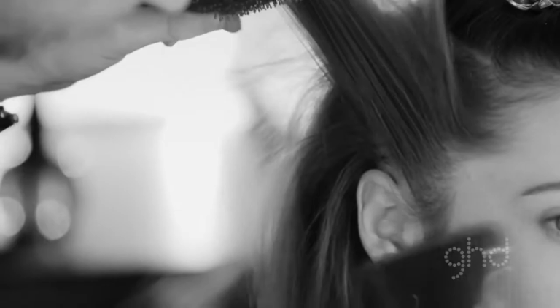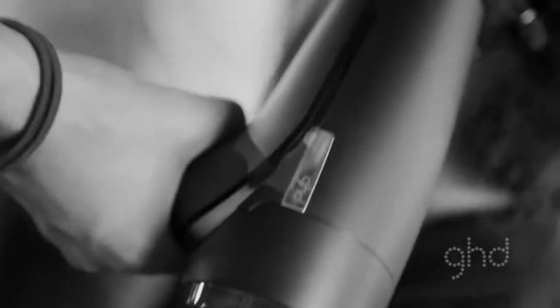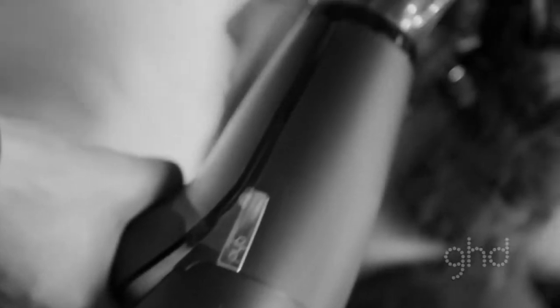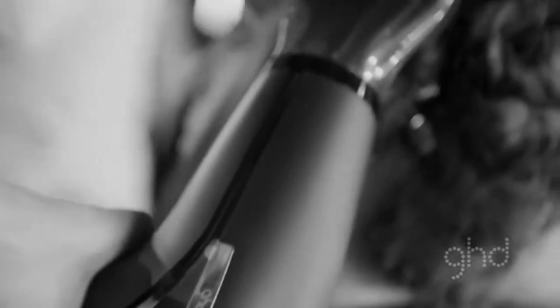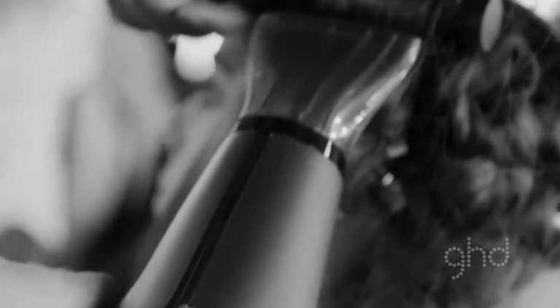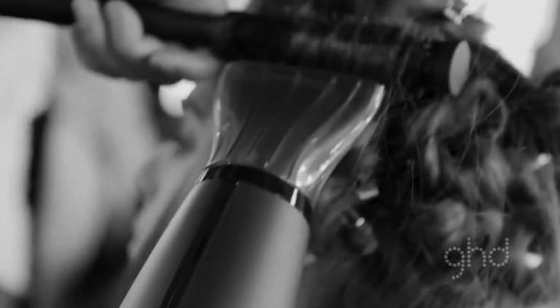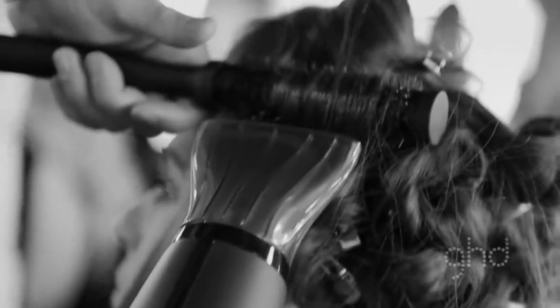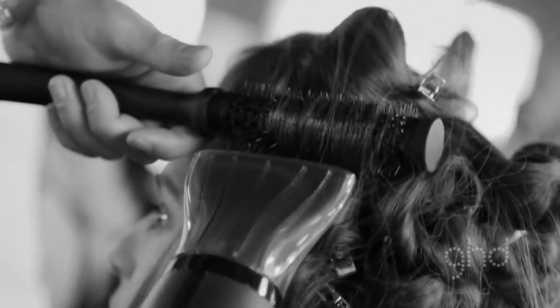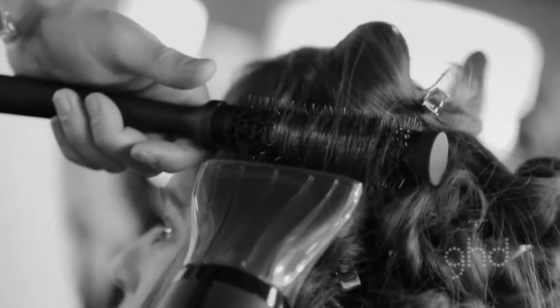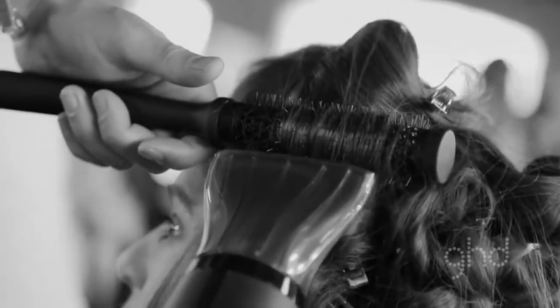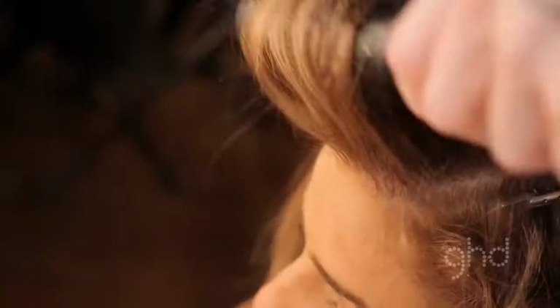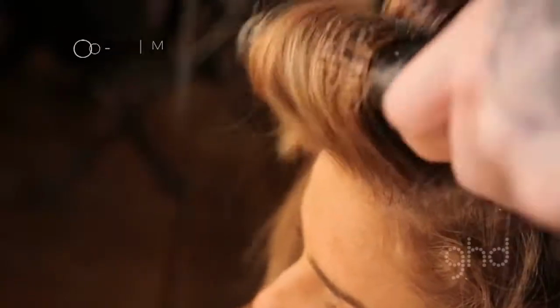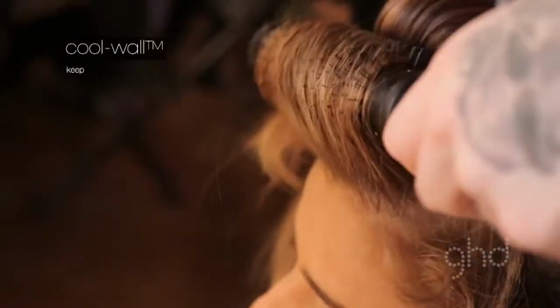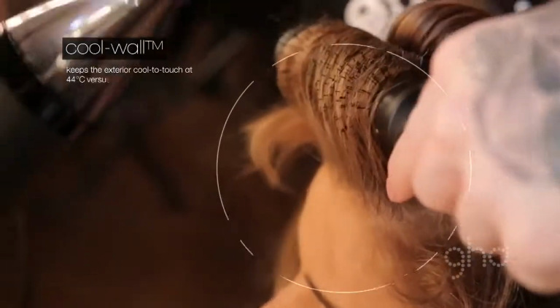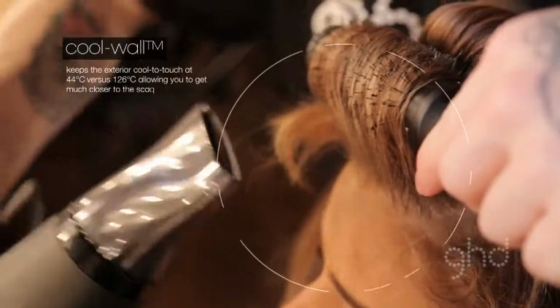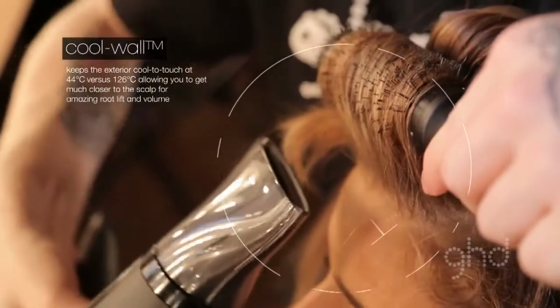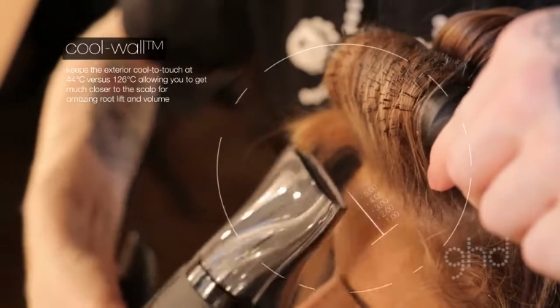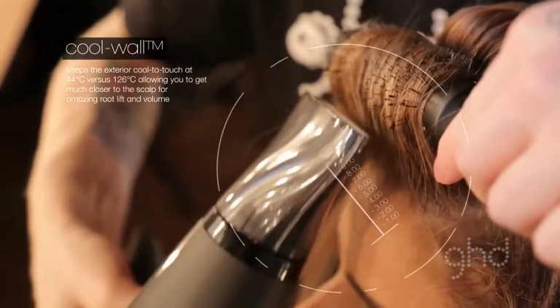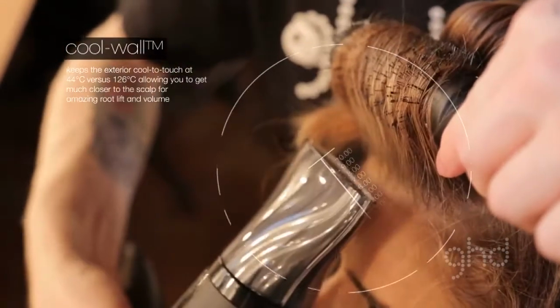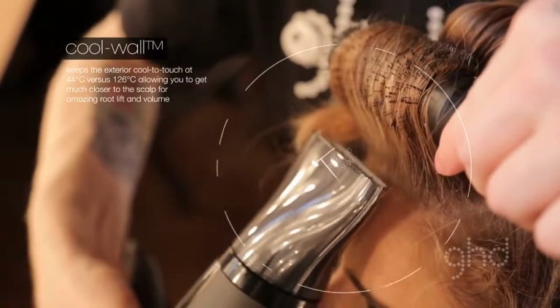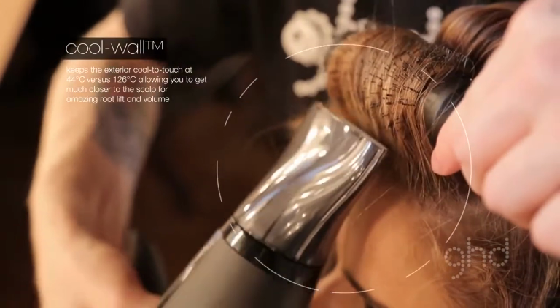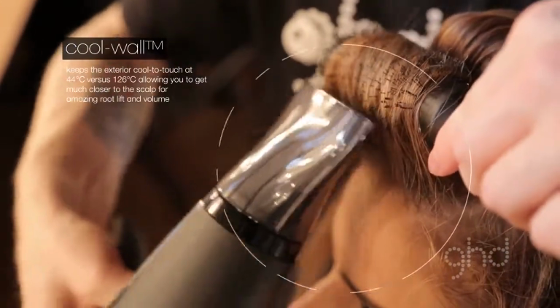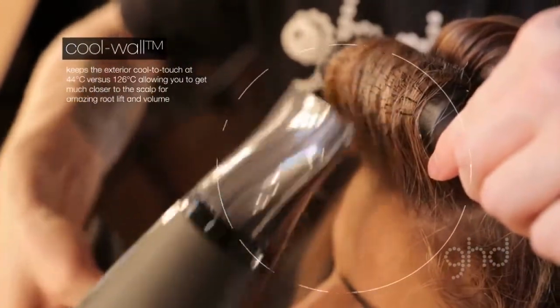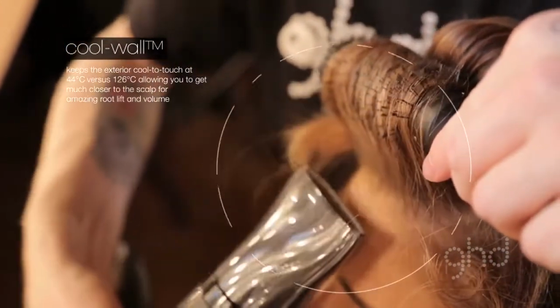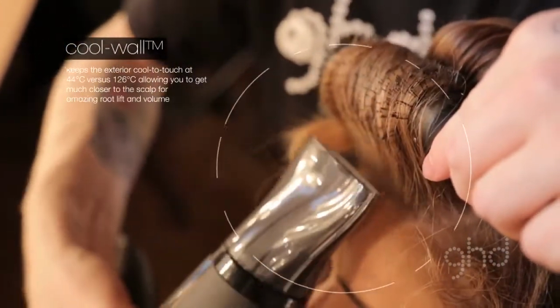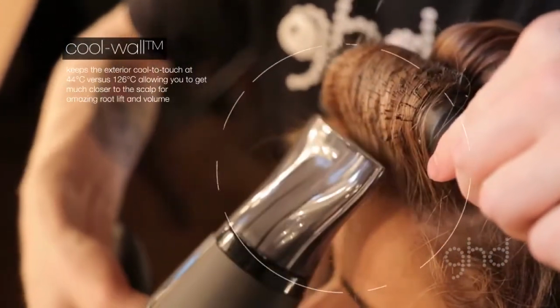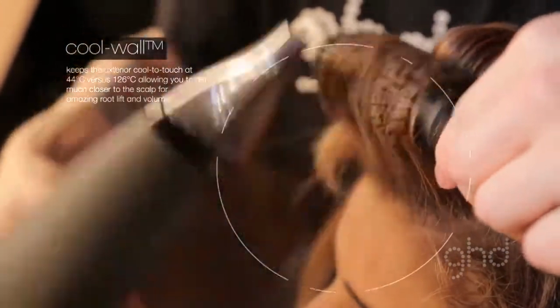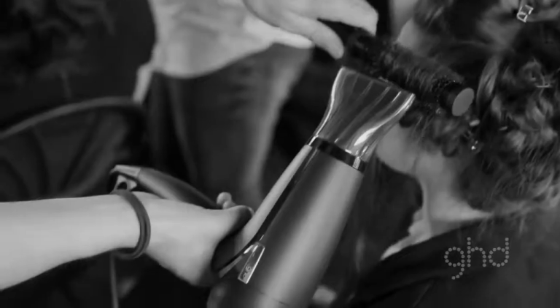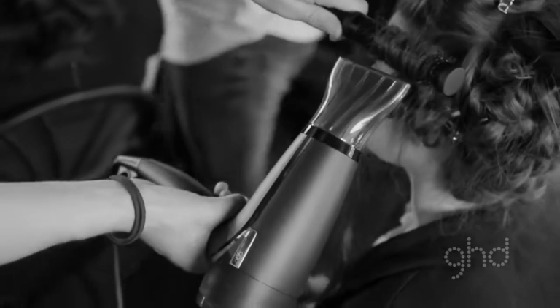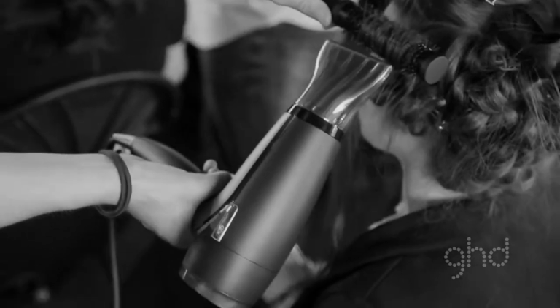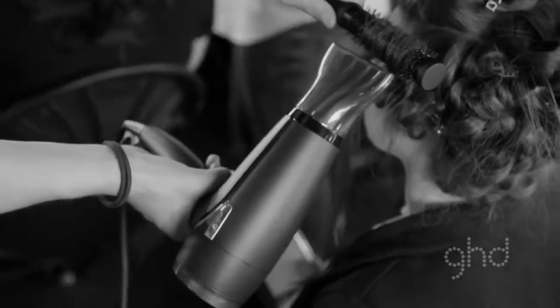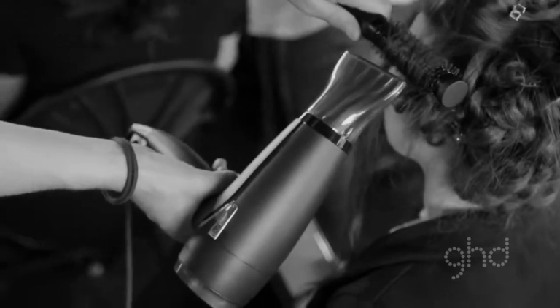What happens with the Core World technology is the hot air is enveloped by cool air, which means the nozzle of the hair dryer is actually a lot cooler. So you can almost place the nozzle onto the scalp, which means you are getting a lot more root lift and it's a lot easier to achieve.